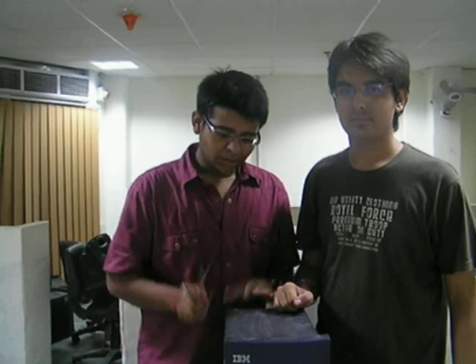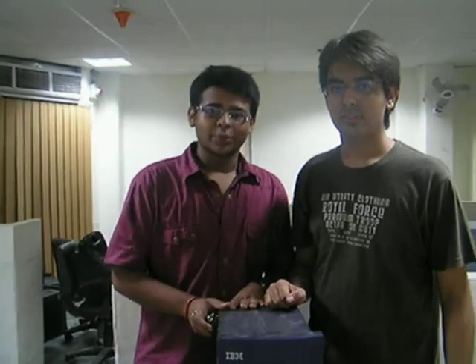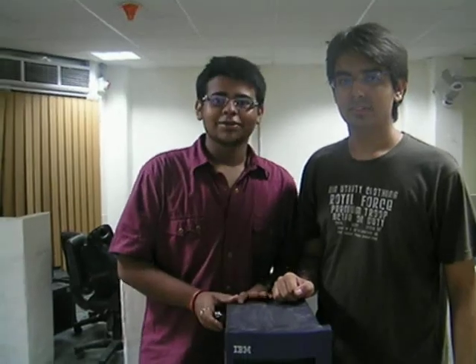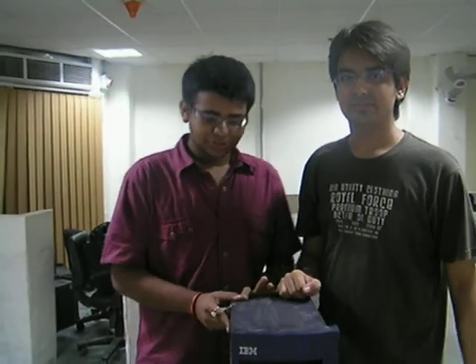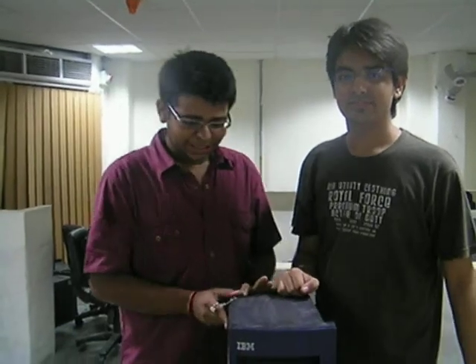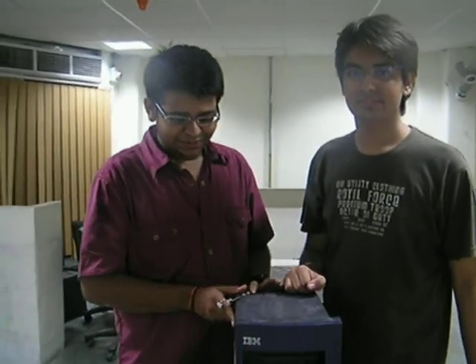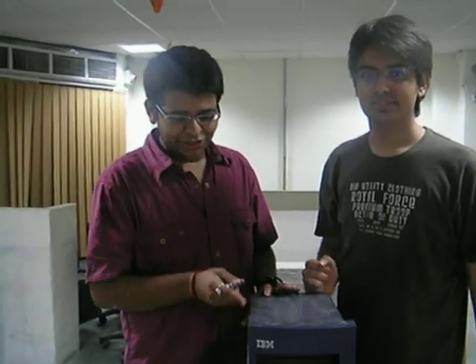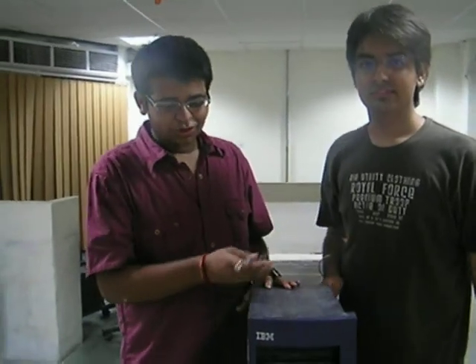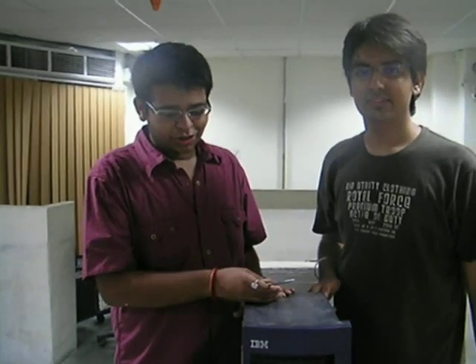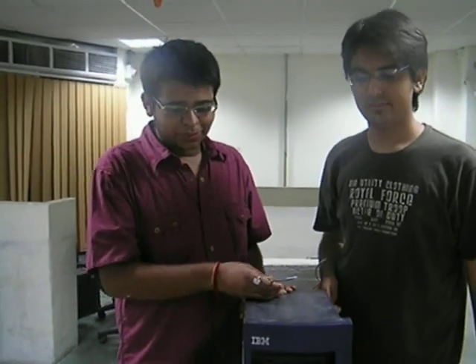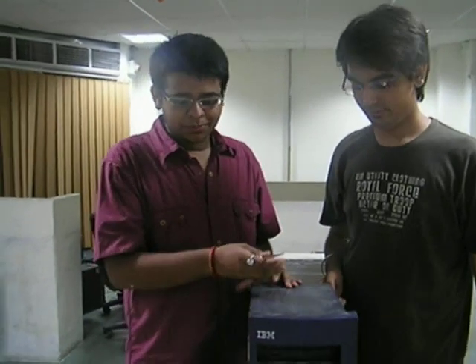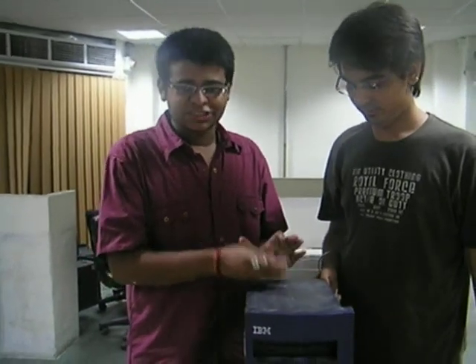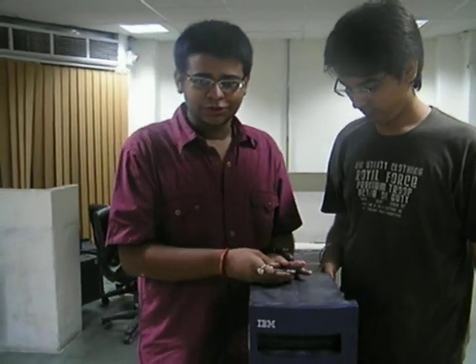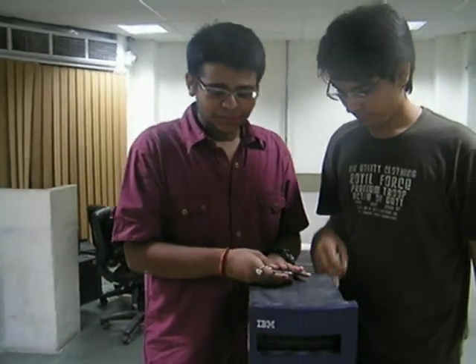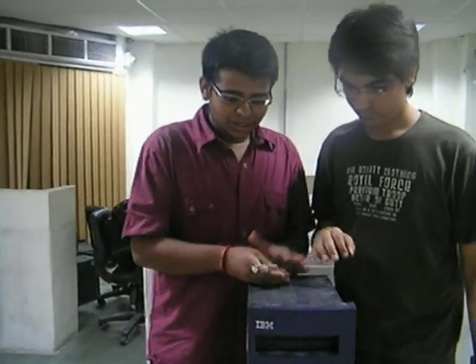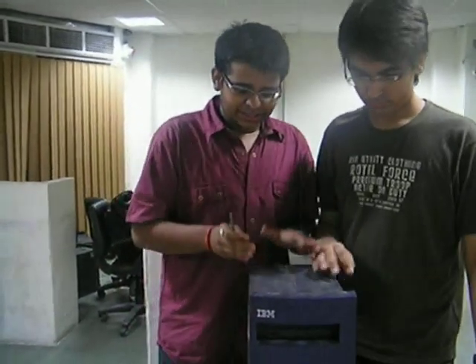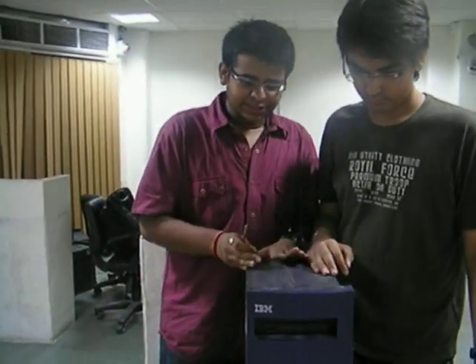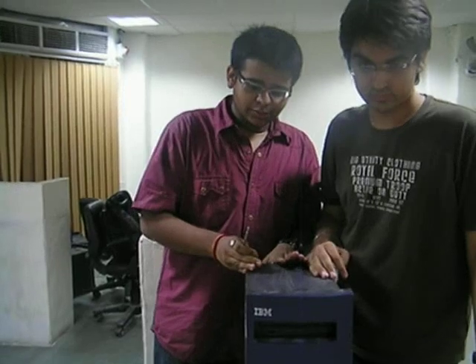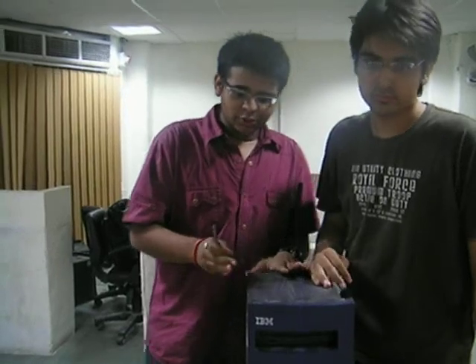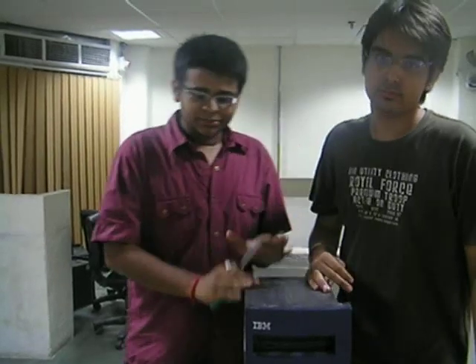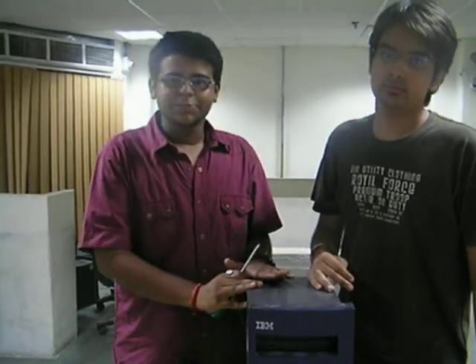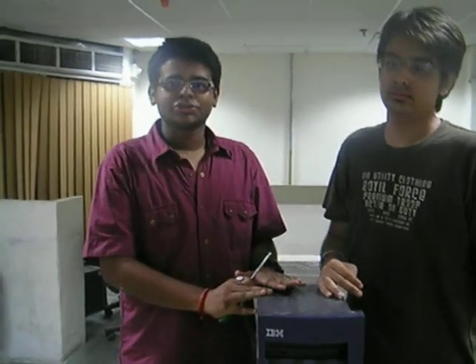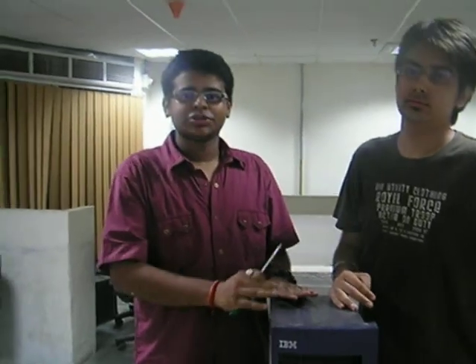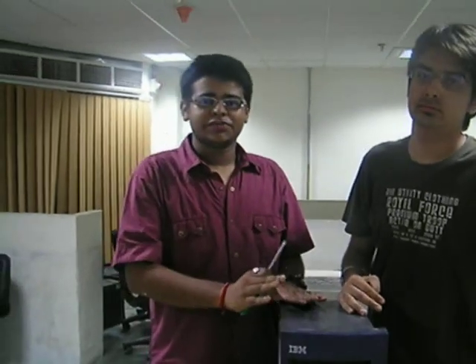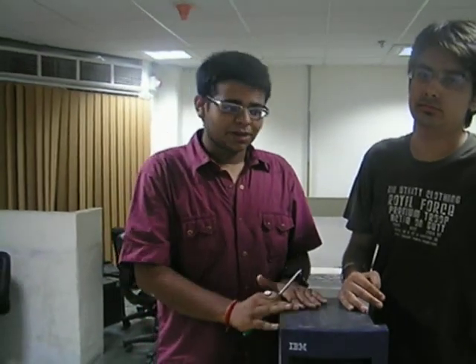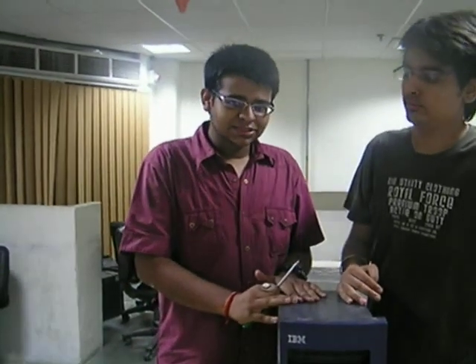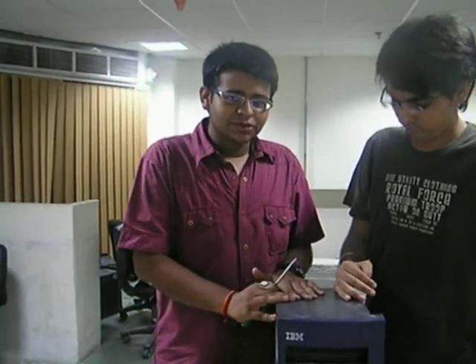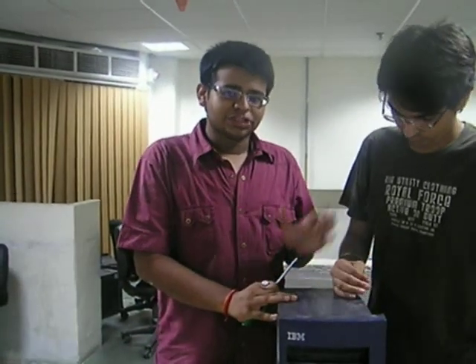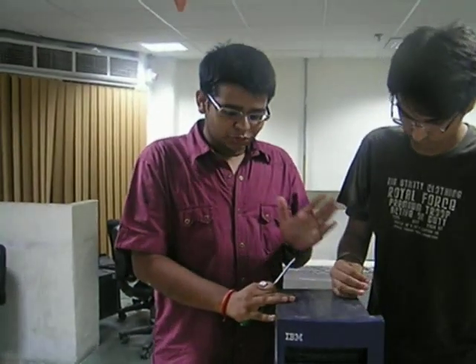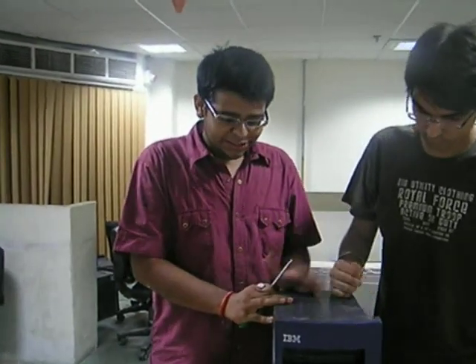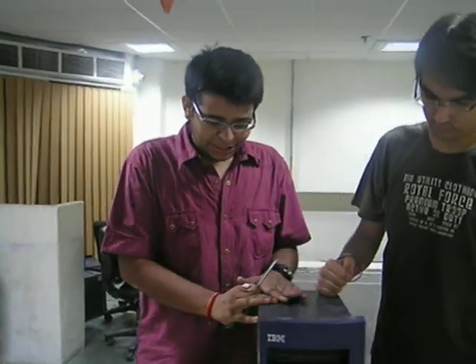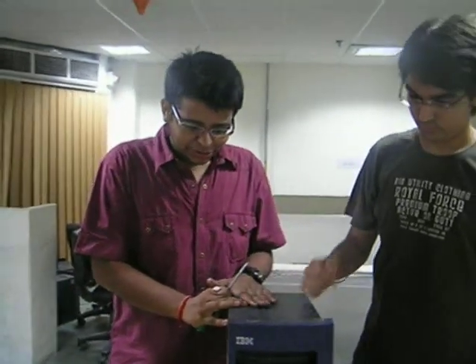Welcome to the video on opening up of a CPU. In this video we will be opening up the CPU to show you the different parts, which Apoor will be explaining to you.